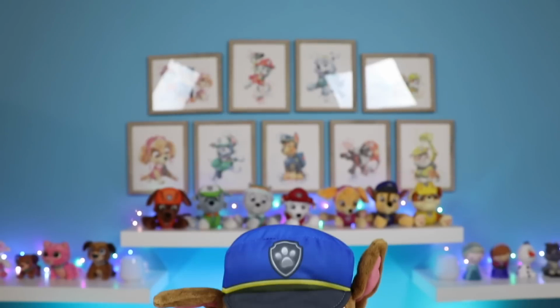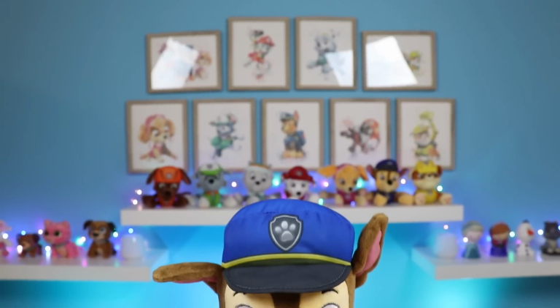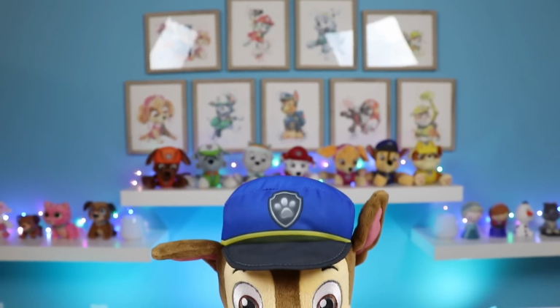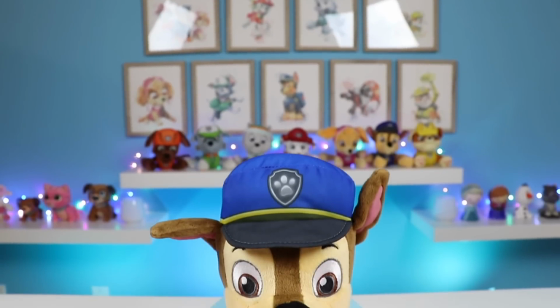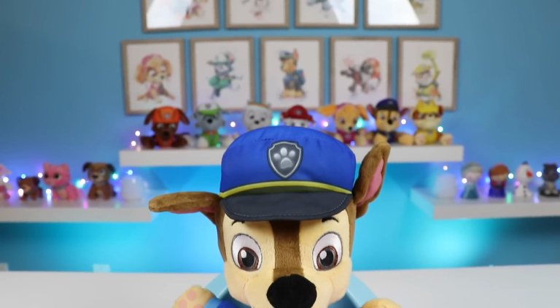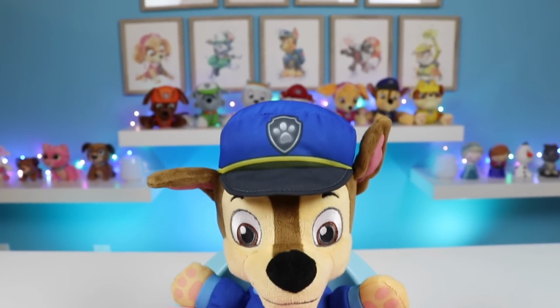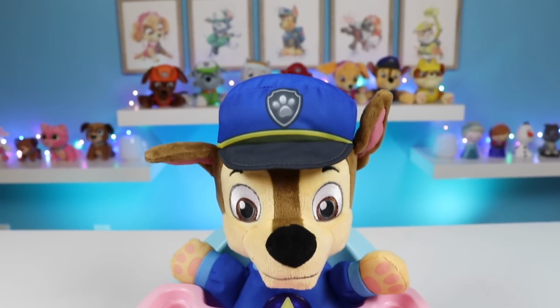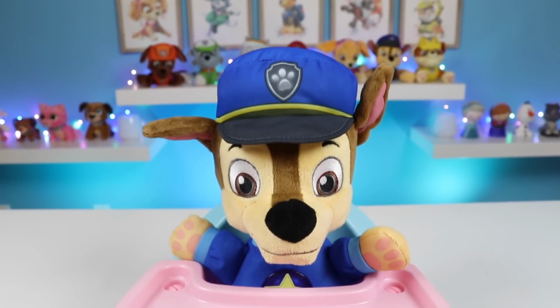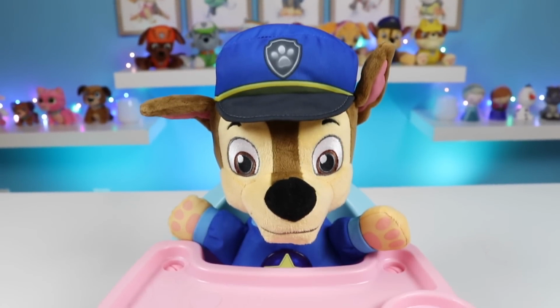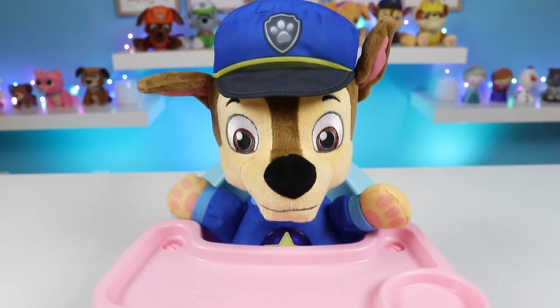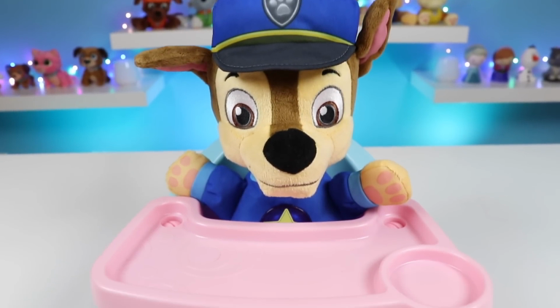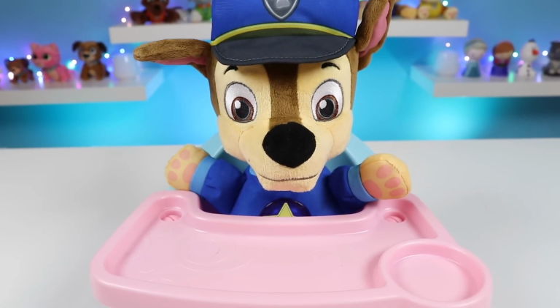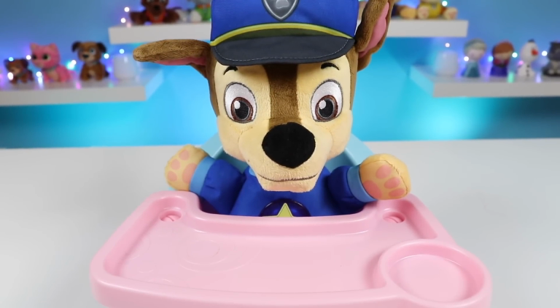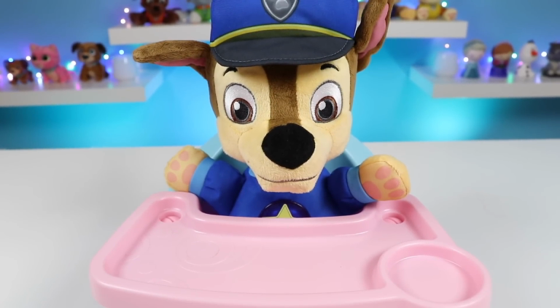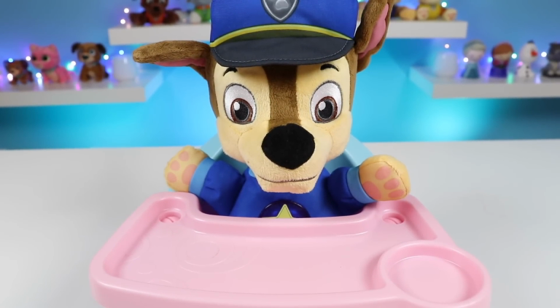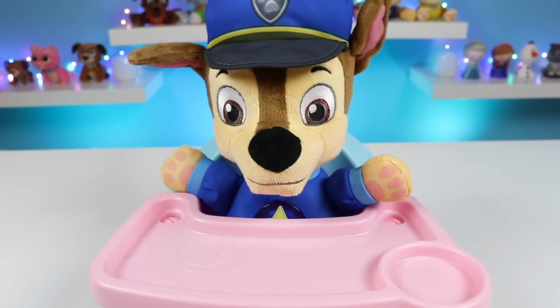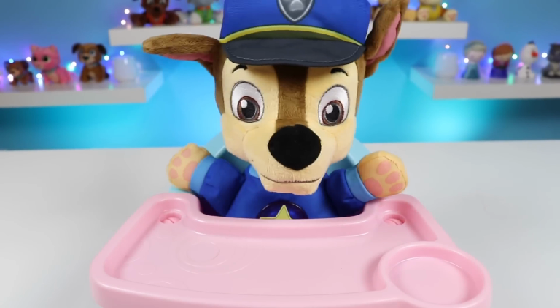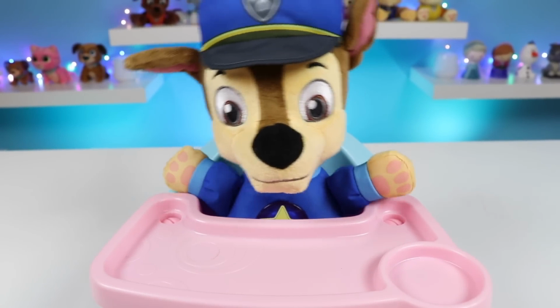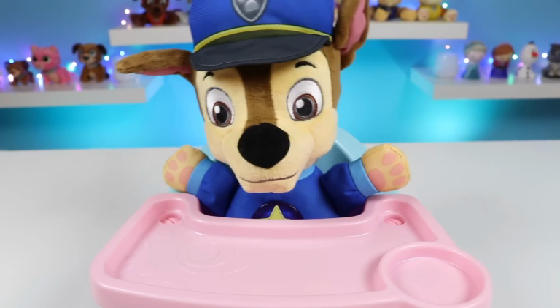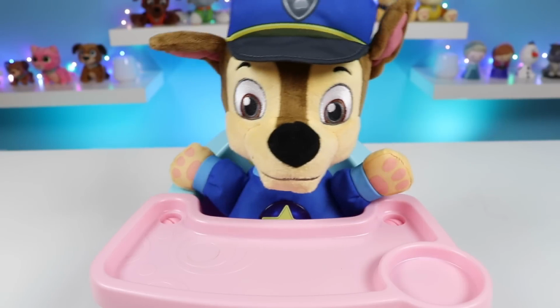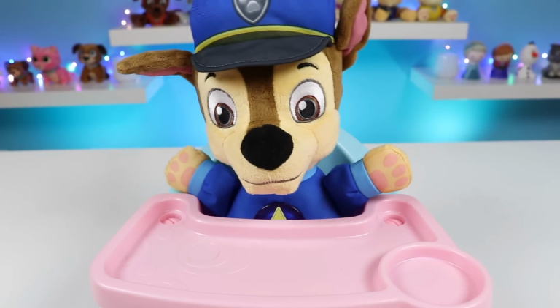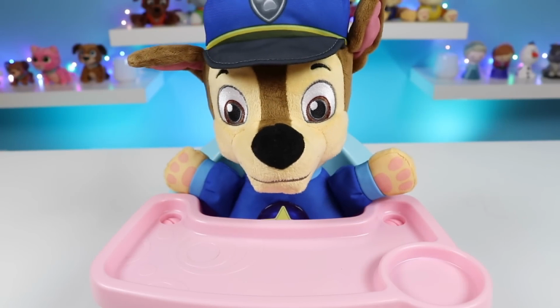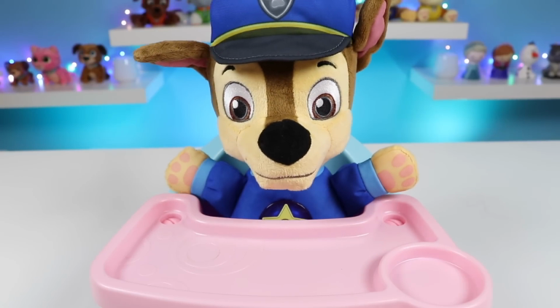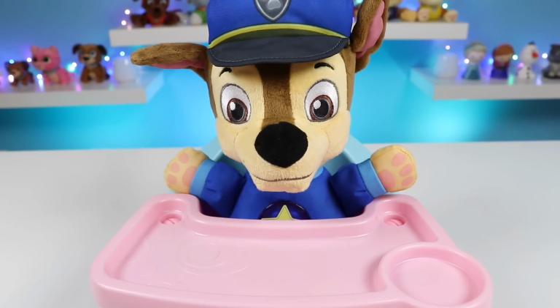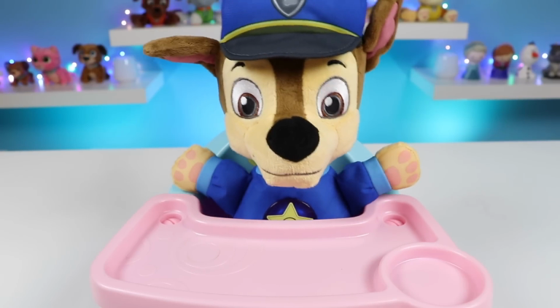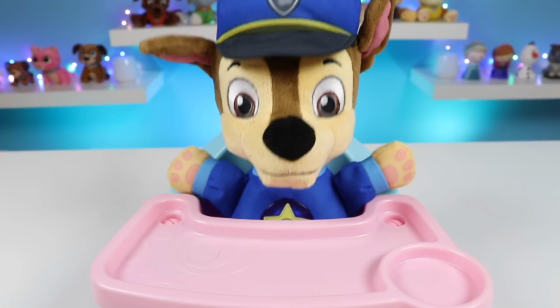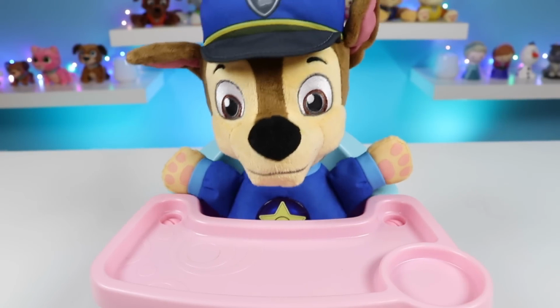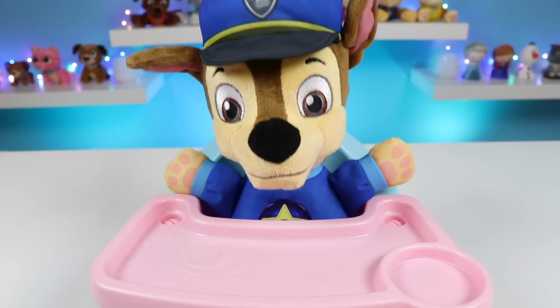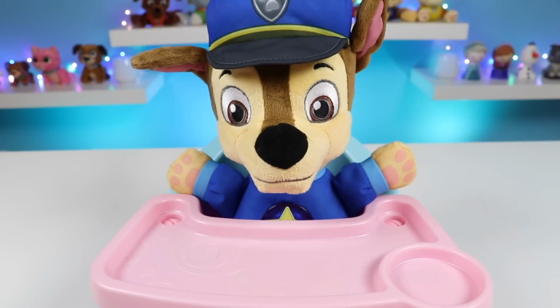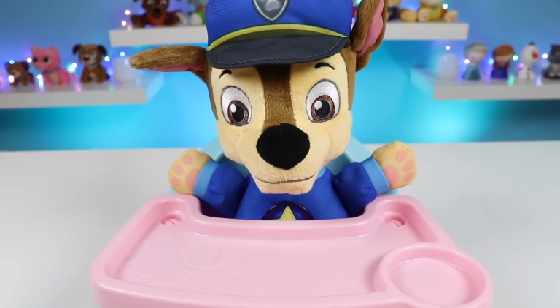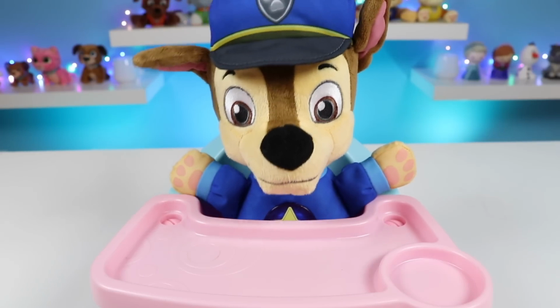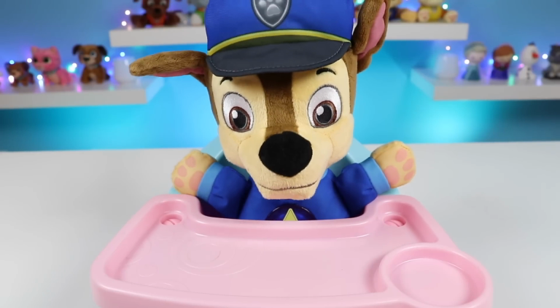Hey everyone! Awesomer Kids here, and today I'm hanging out with baby Chase. Say hi, Chase! Hello! Hello, everyone! How are ya? What do you want to do today, Chase? Oh!